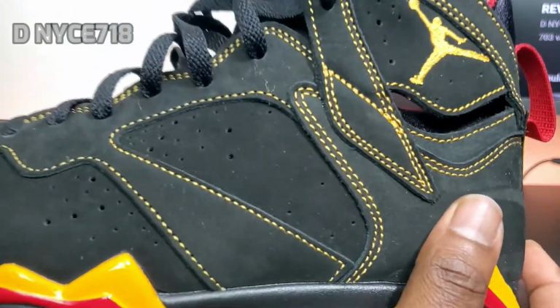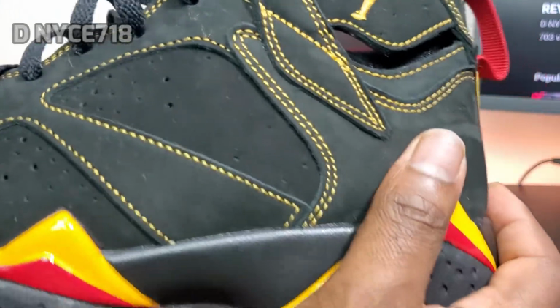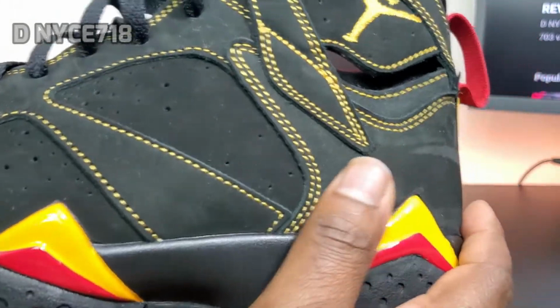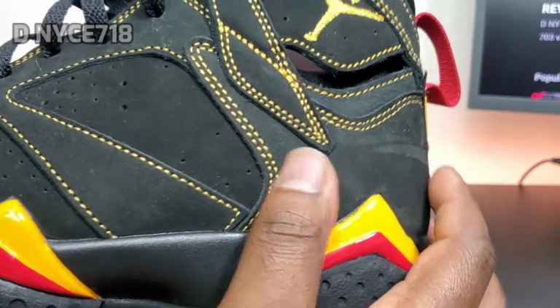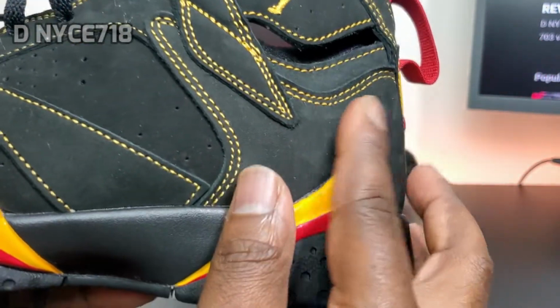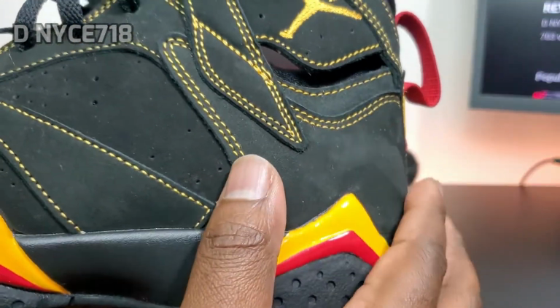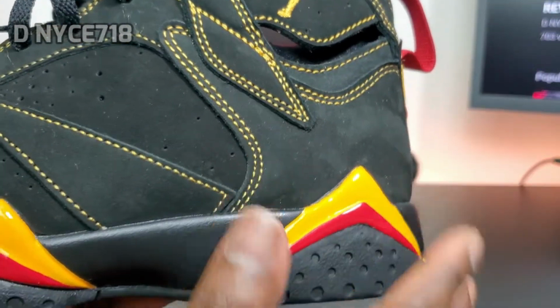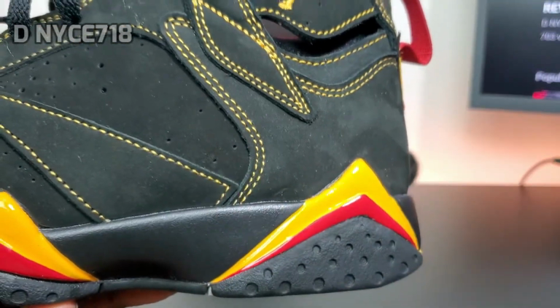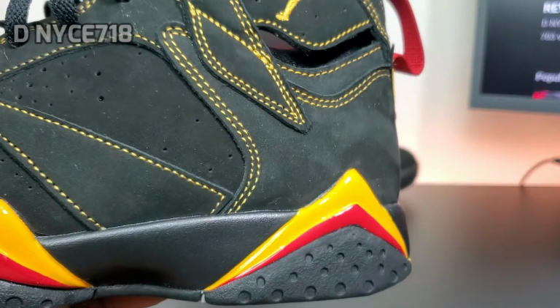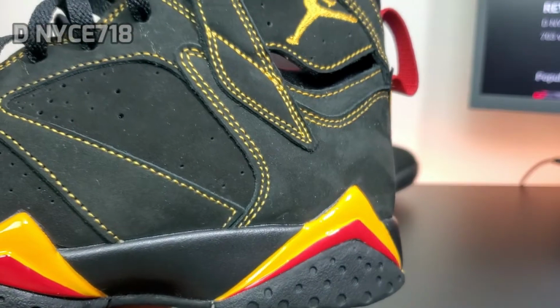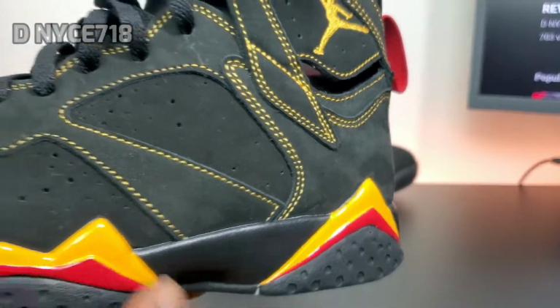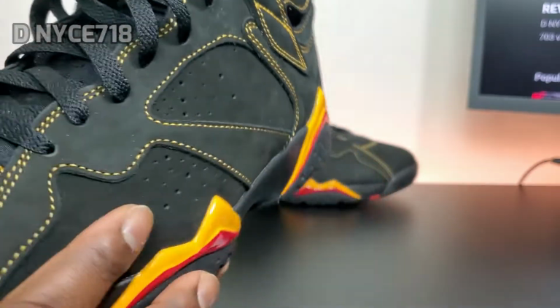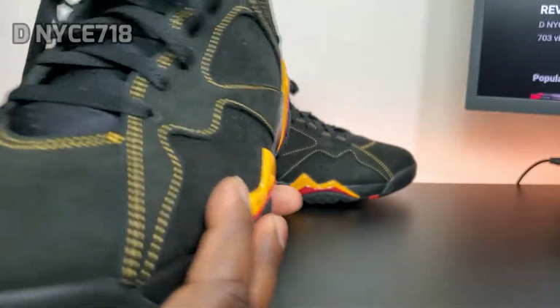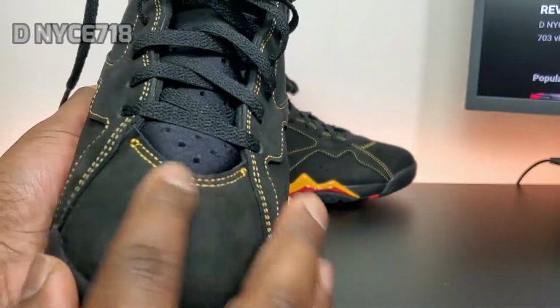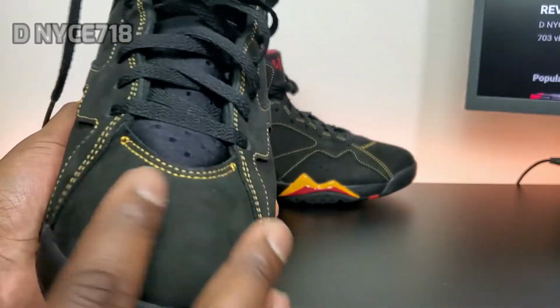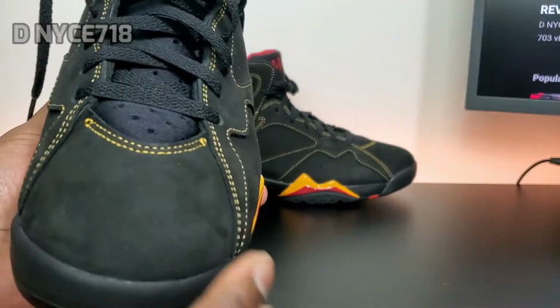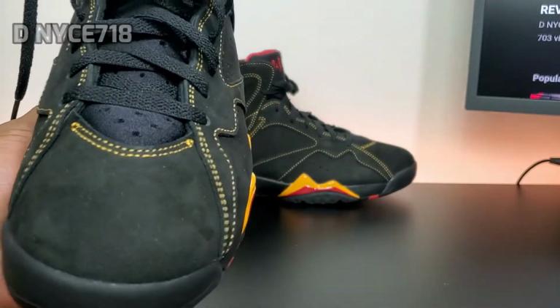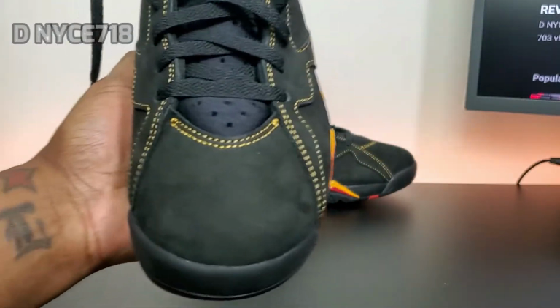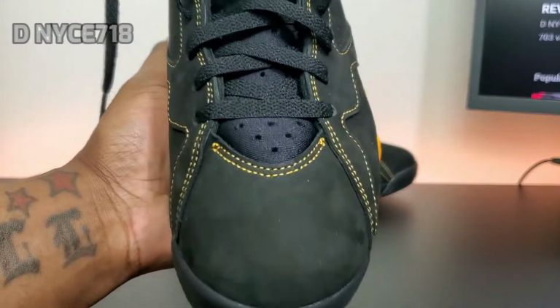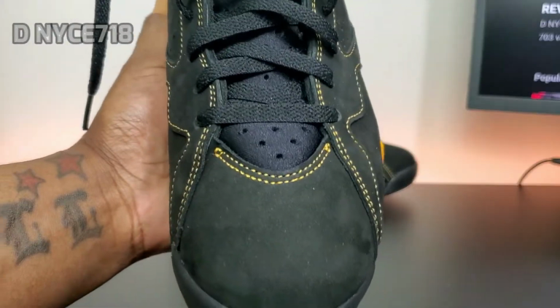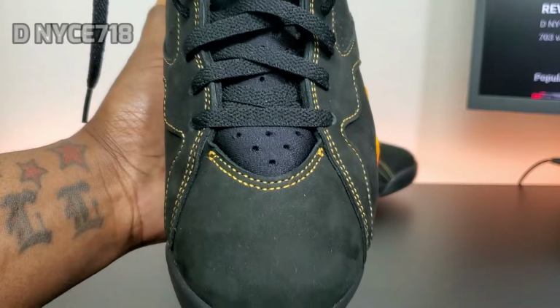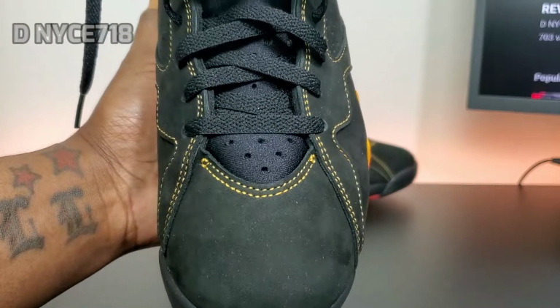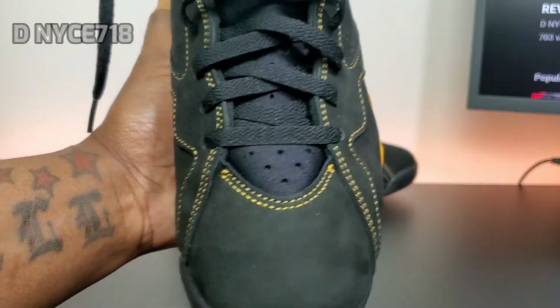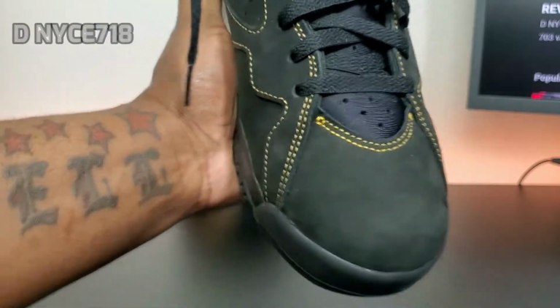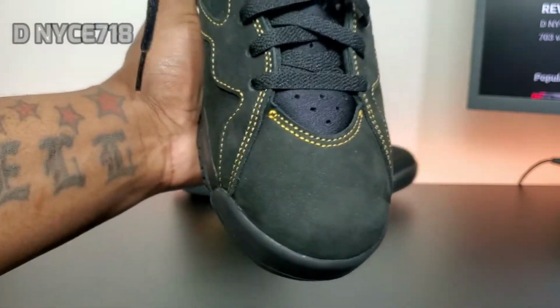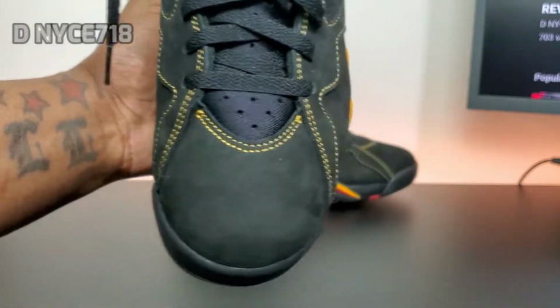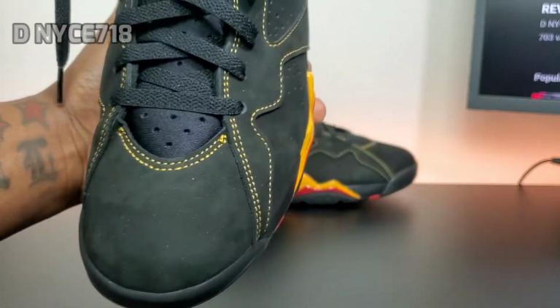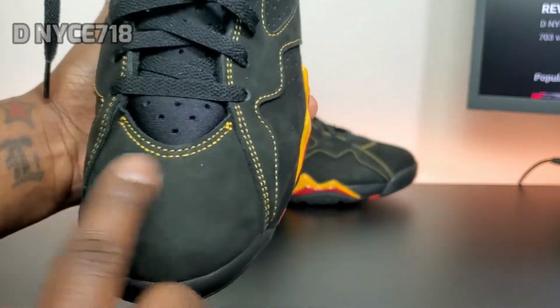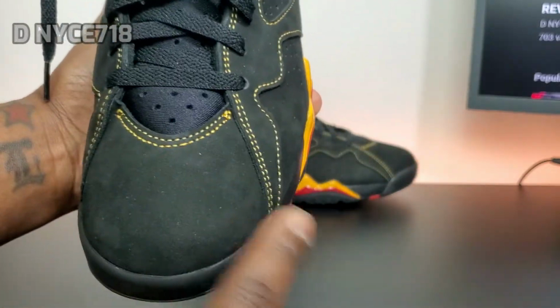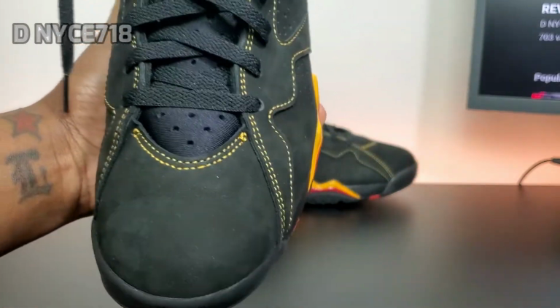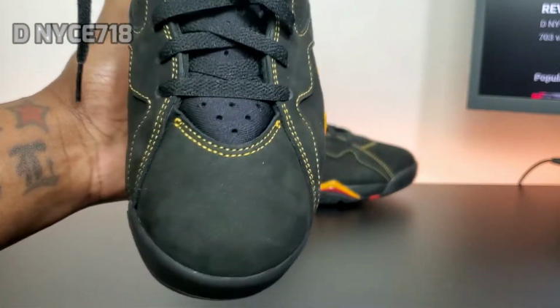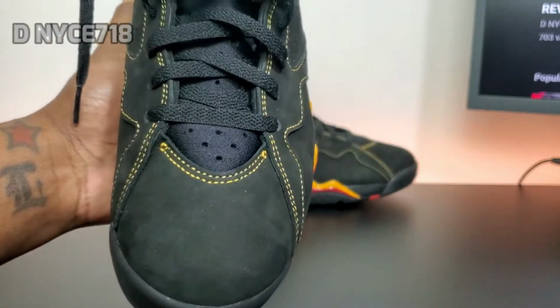But in my opinion it's a little bit more ashy than the '06 pair. I prefer it to be a little darker and not have so much of that ashy look.